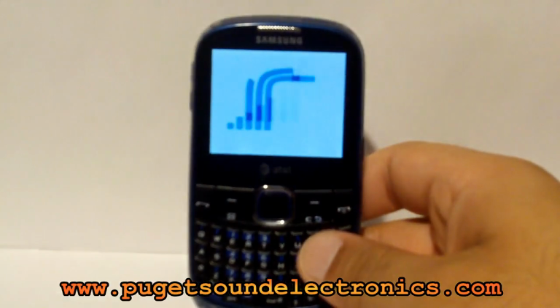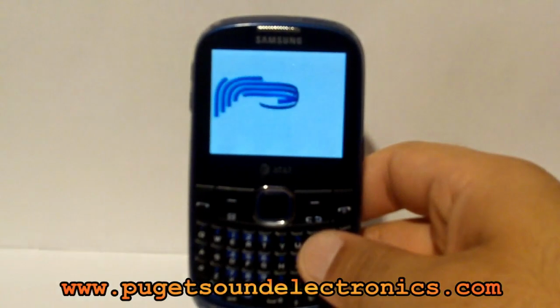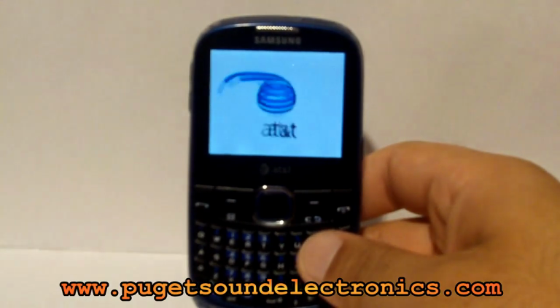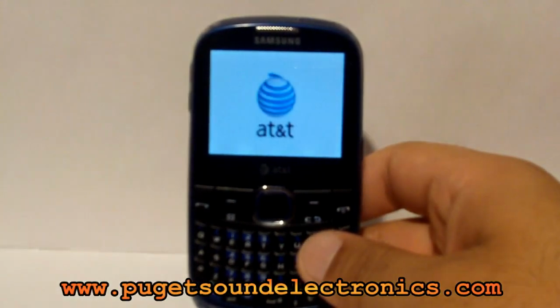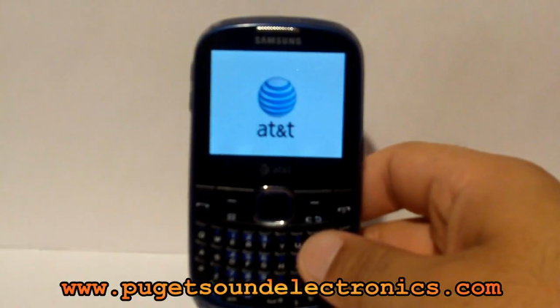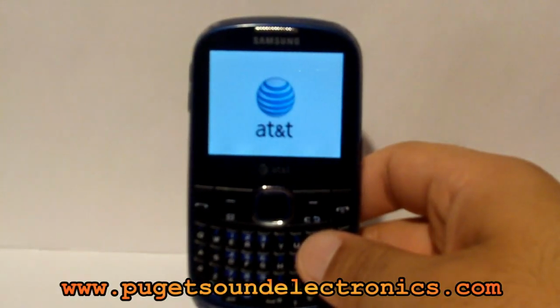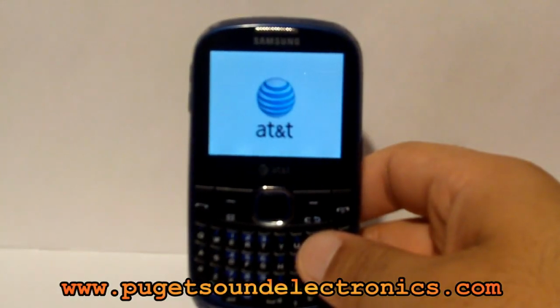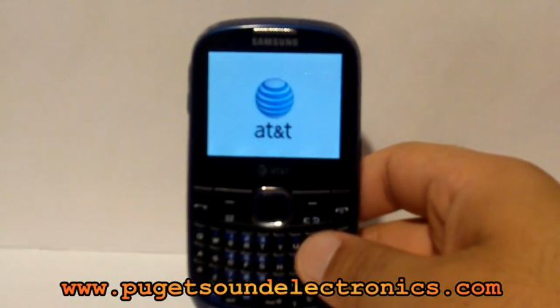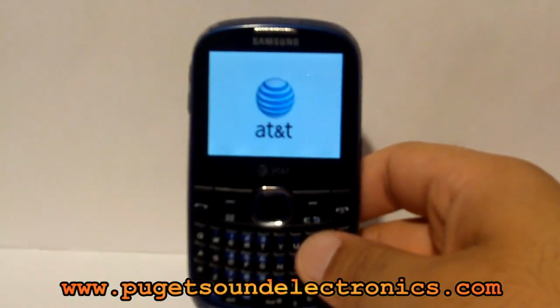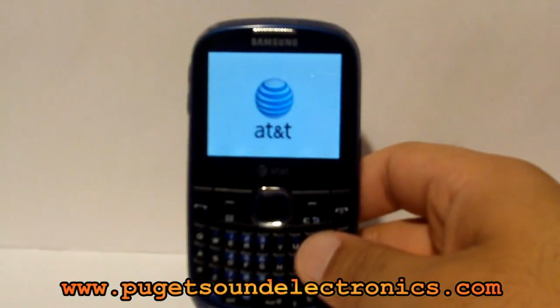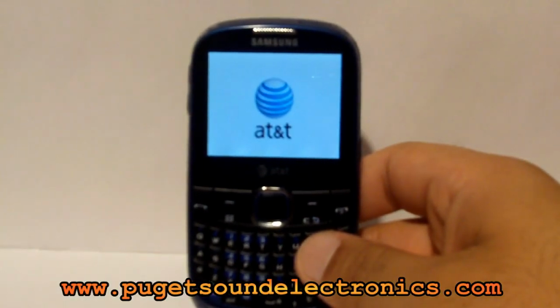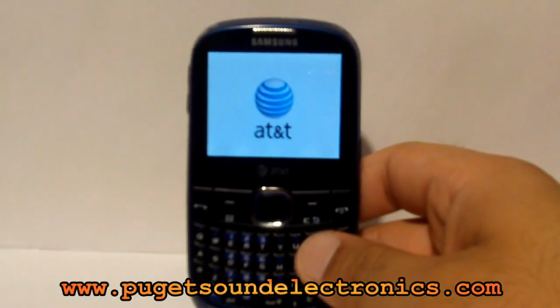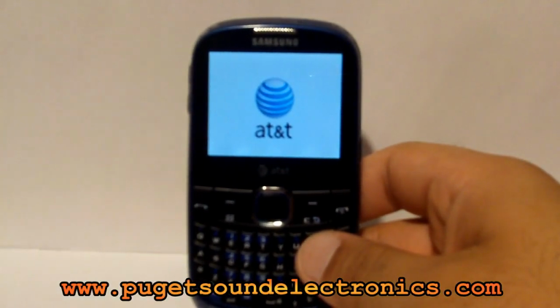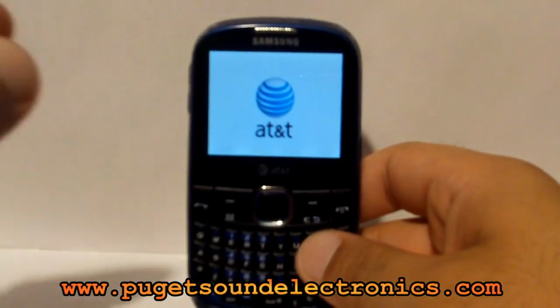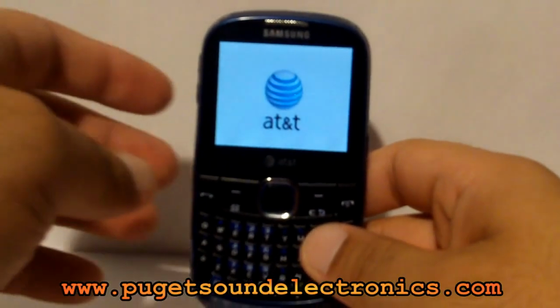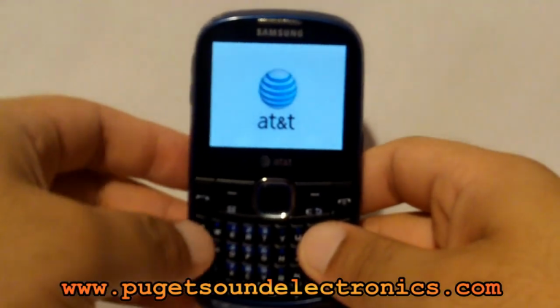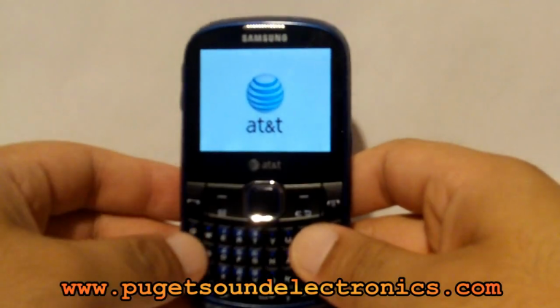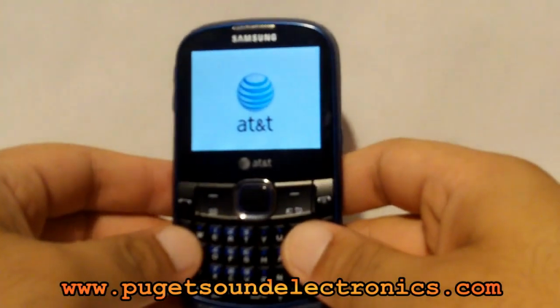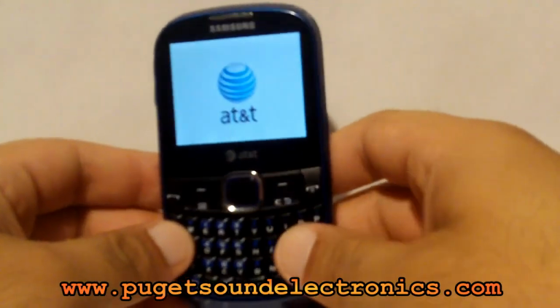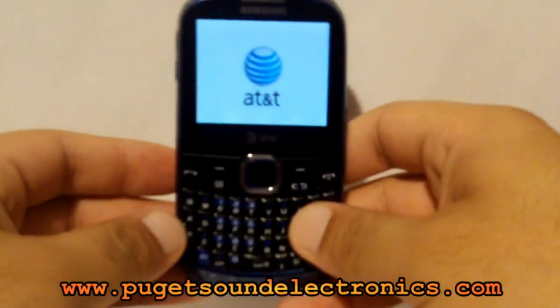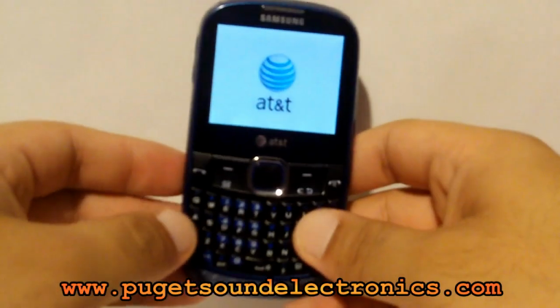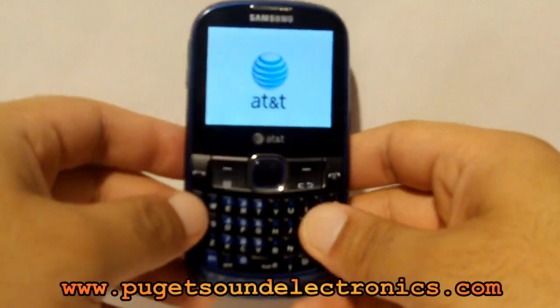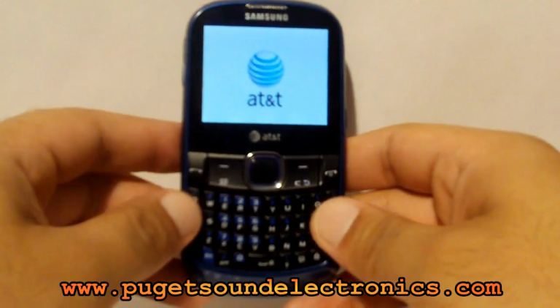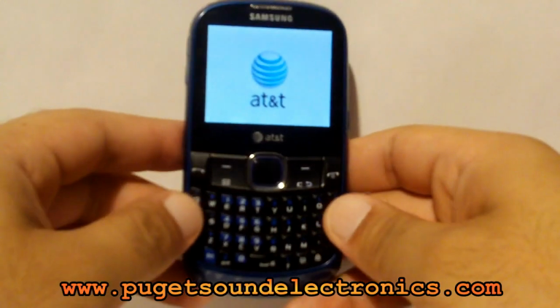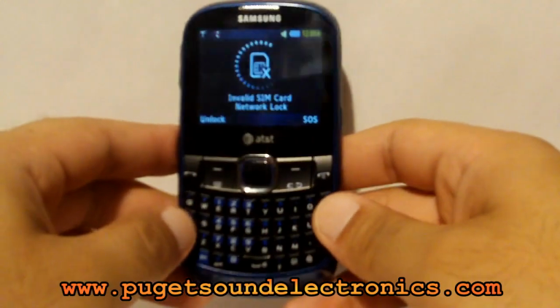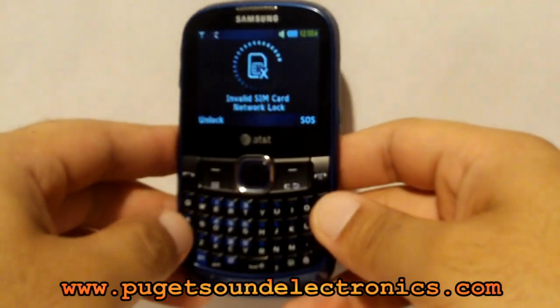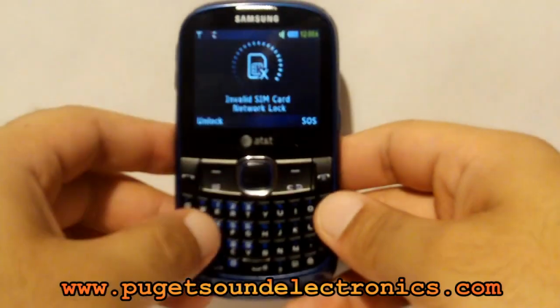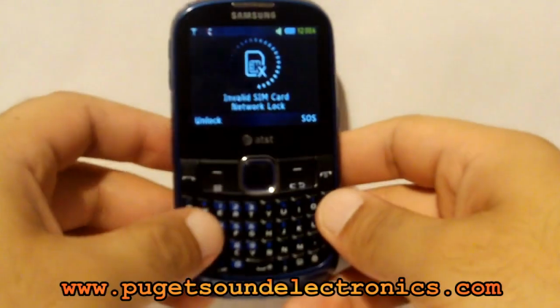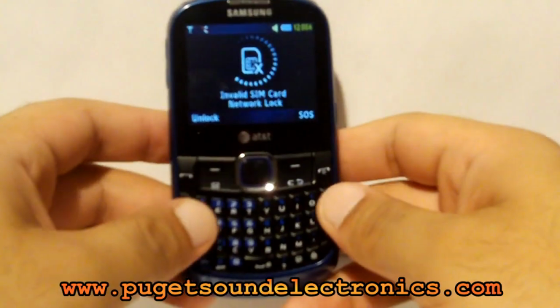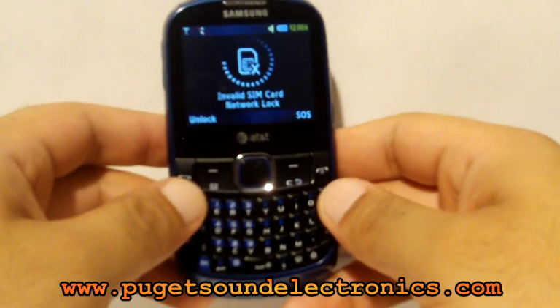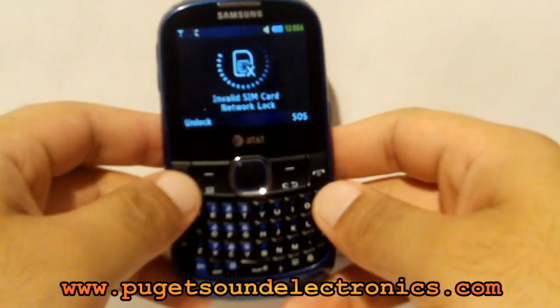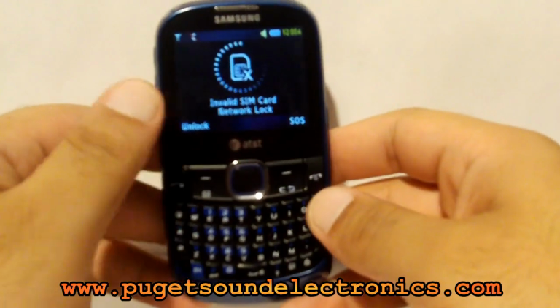Please note that this unlock code will not work for your handset. Each phone has a unique unlock code.